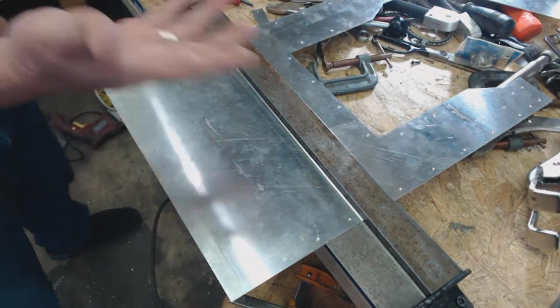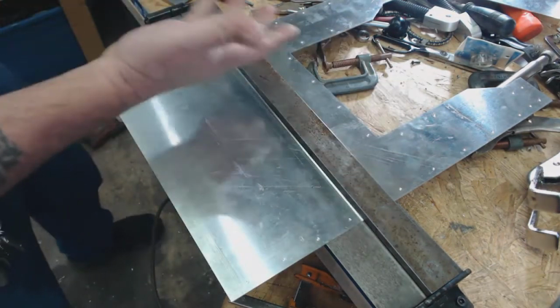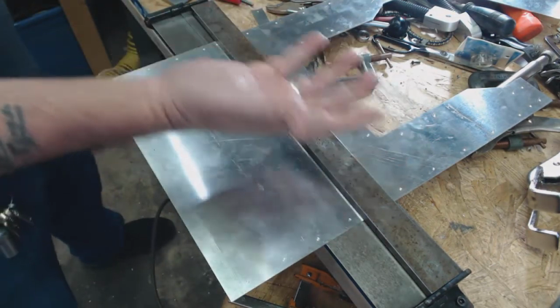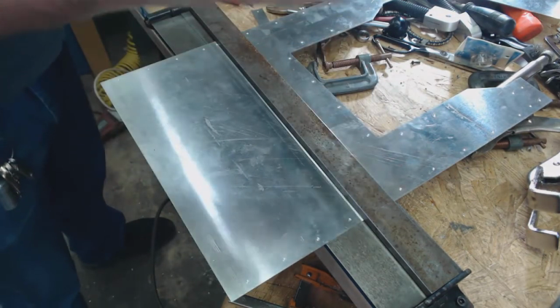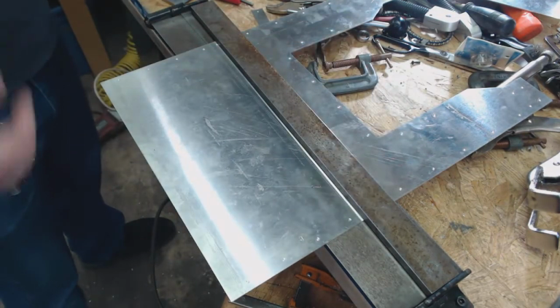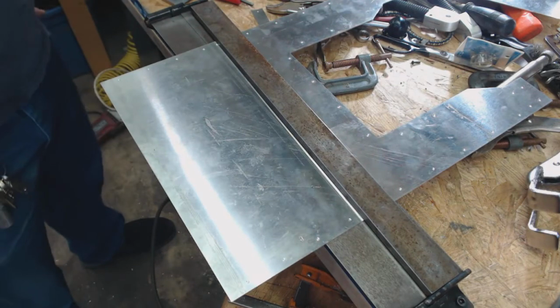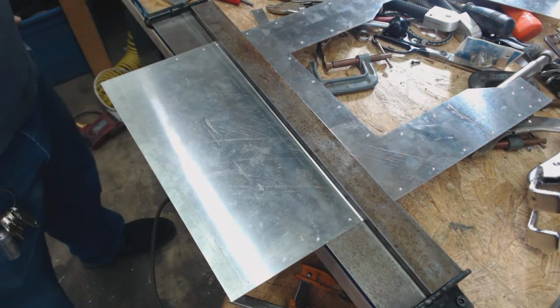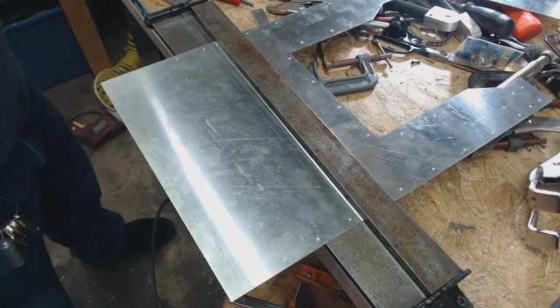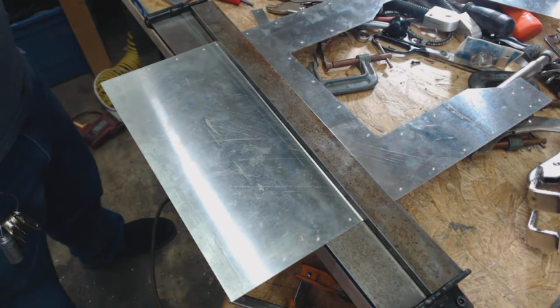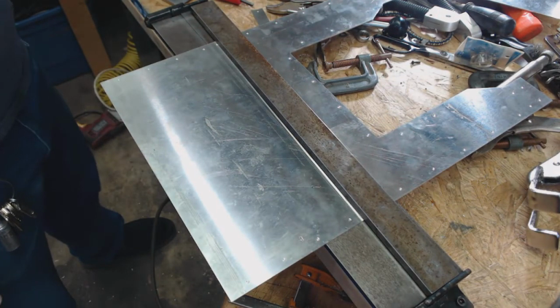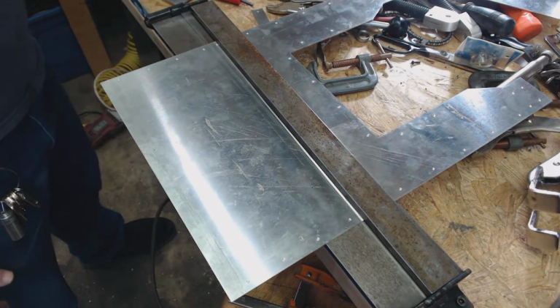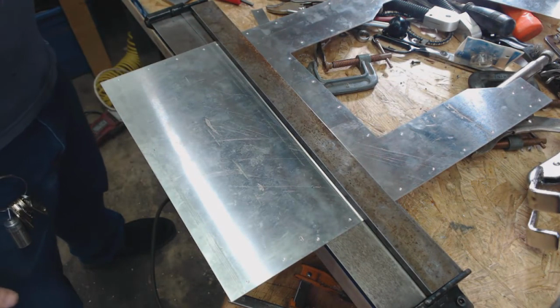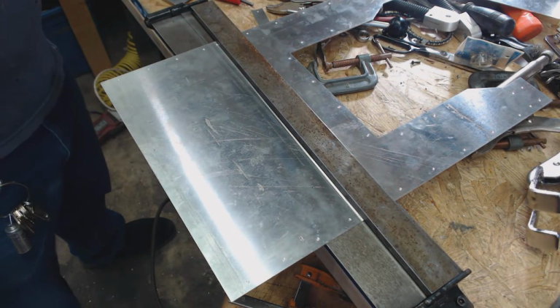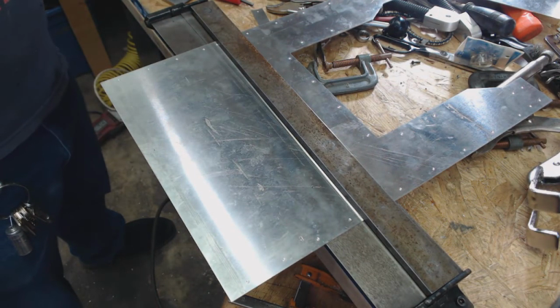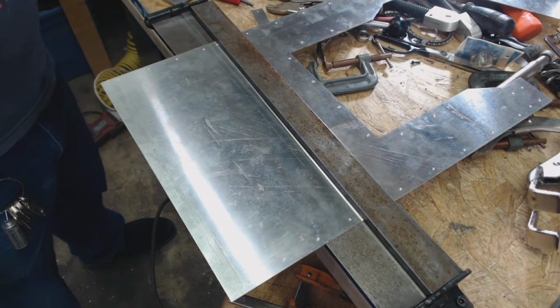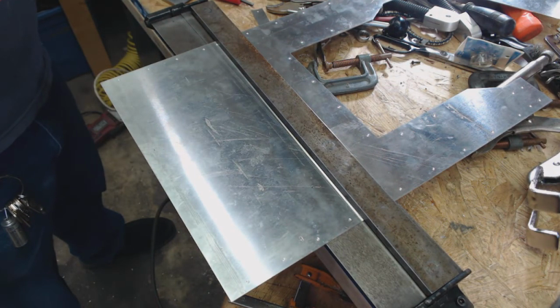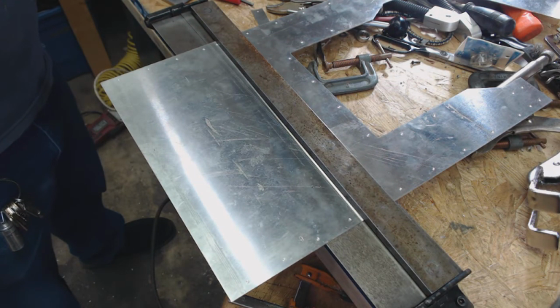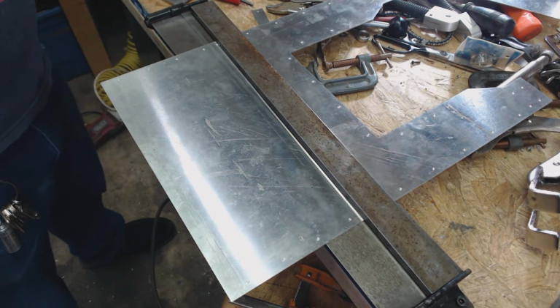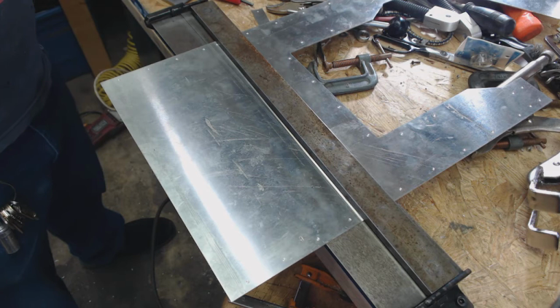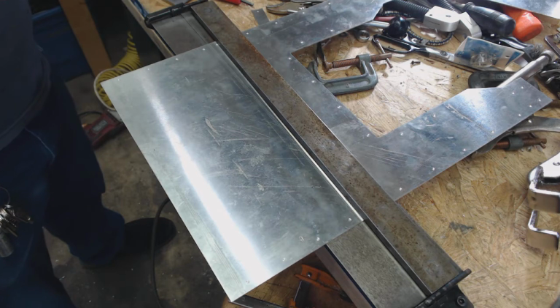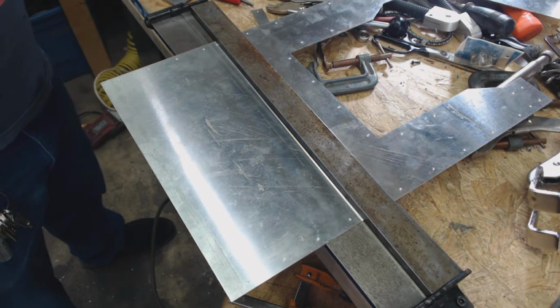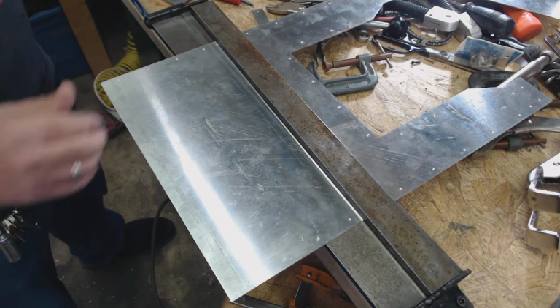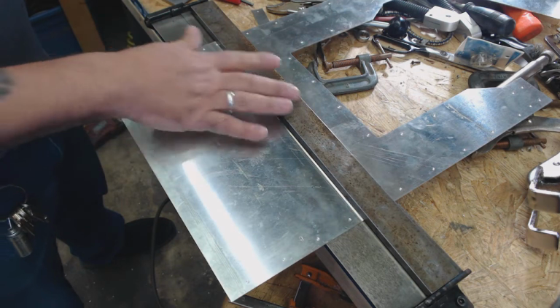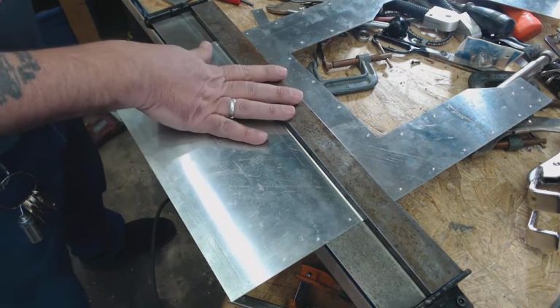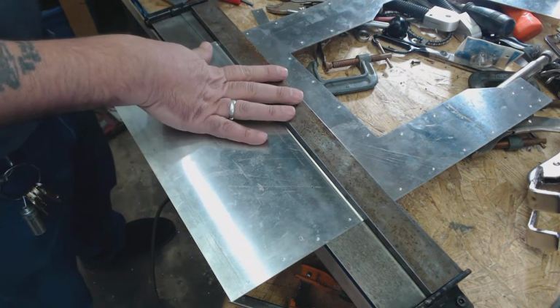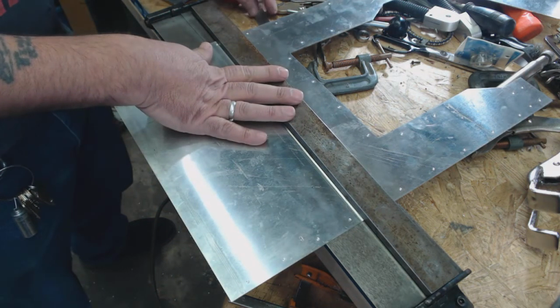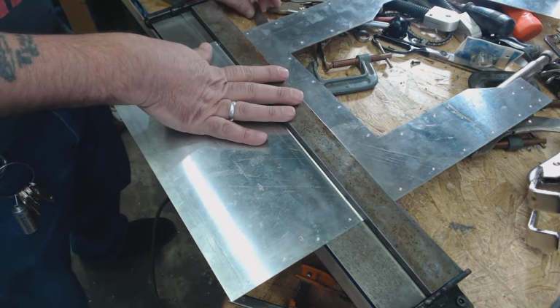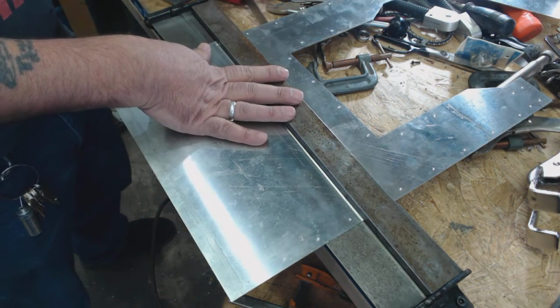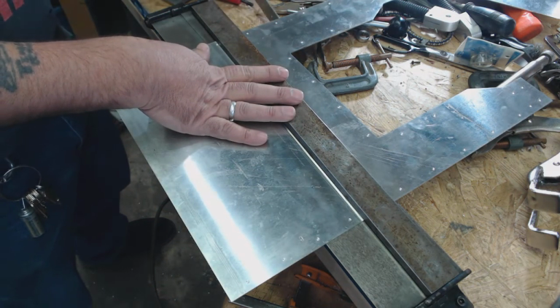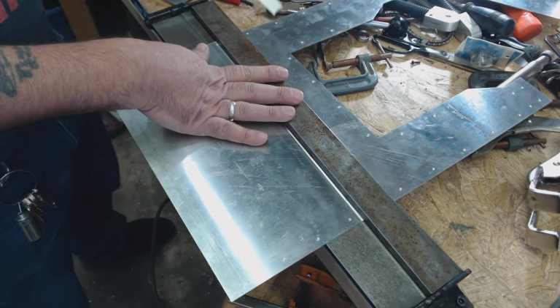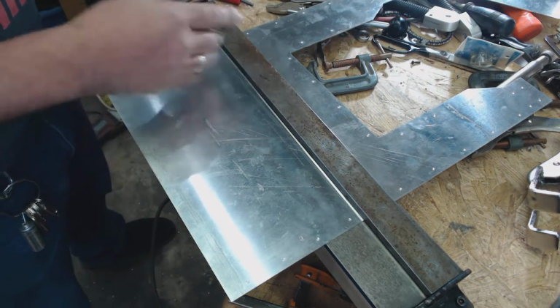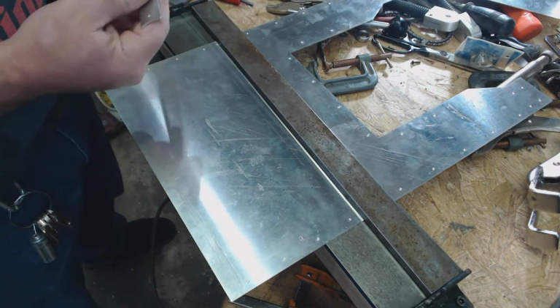So yeah, guys — this is not nearly as simple and as straightforward as we had all hoped. Pieces like this where there's tight bends and stuff, I don't know.